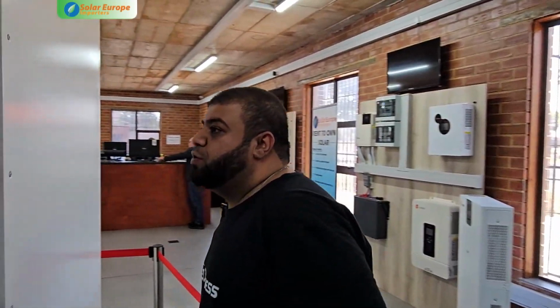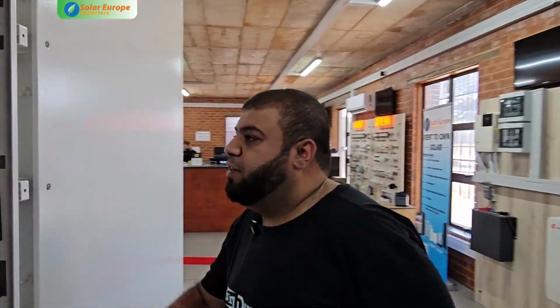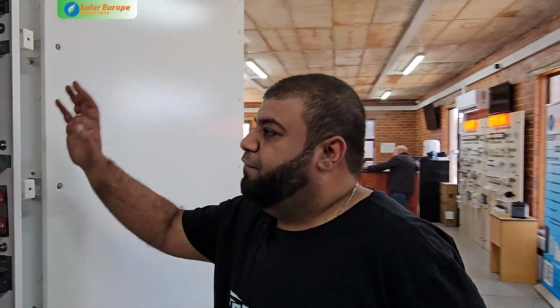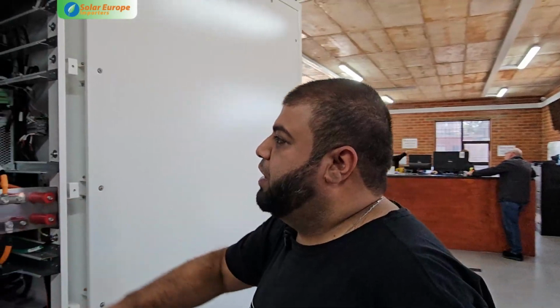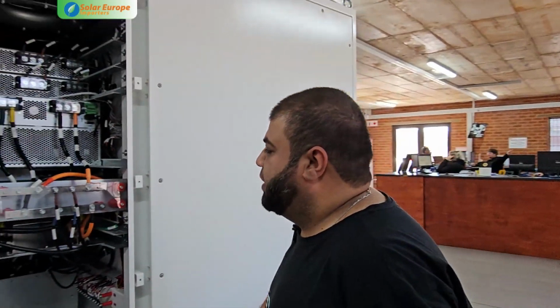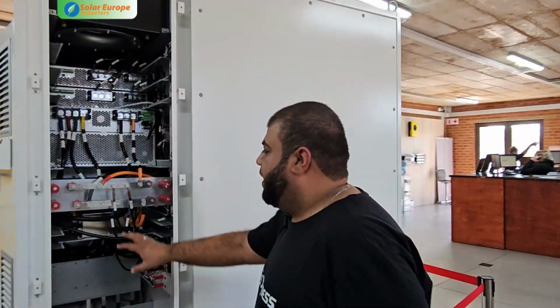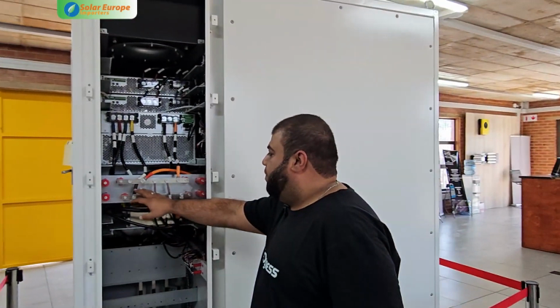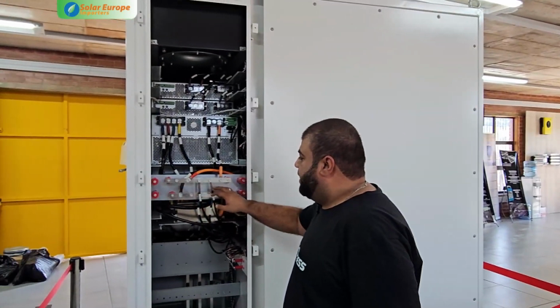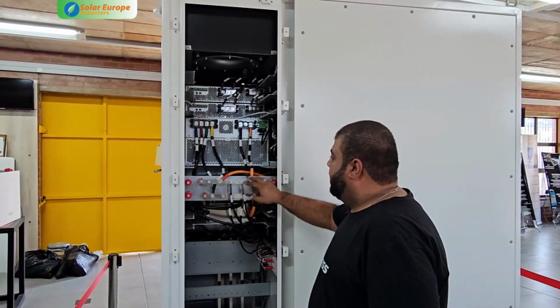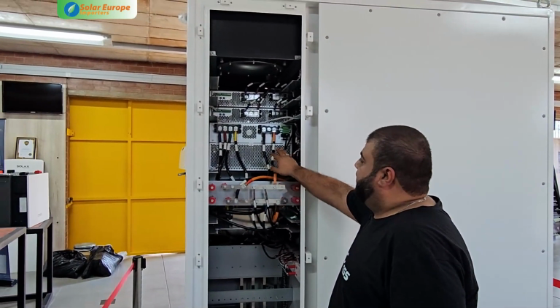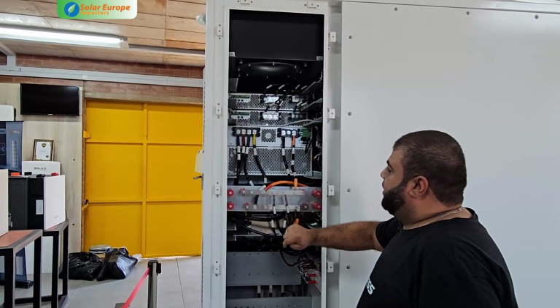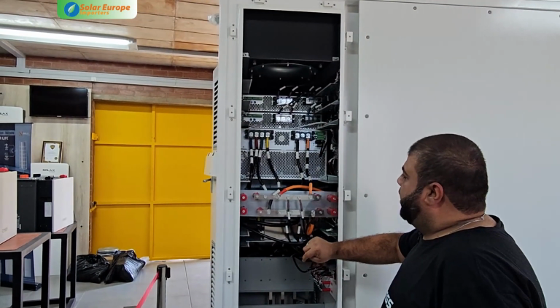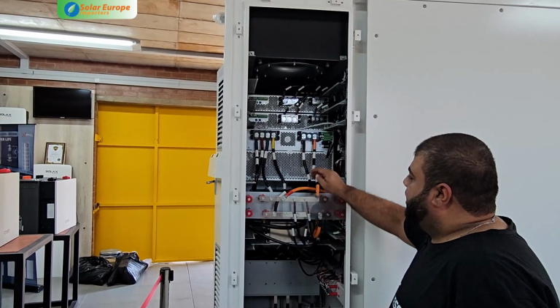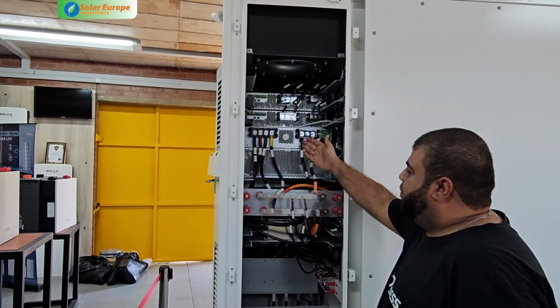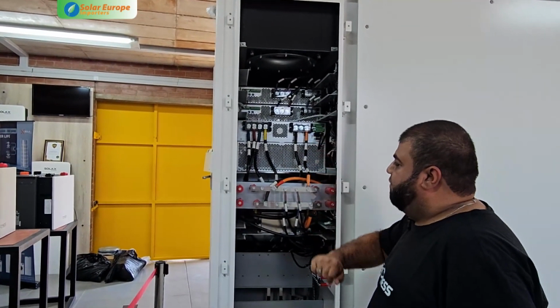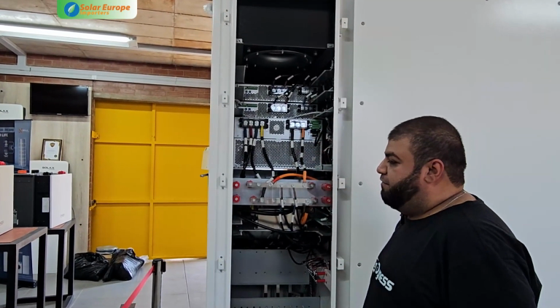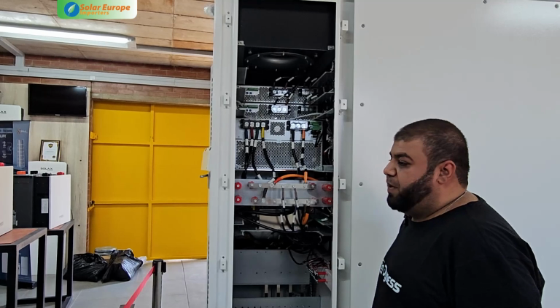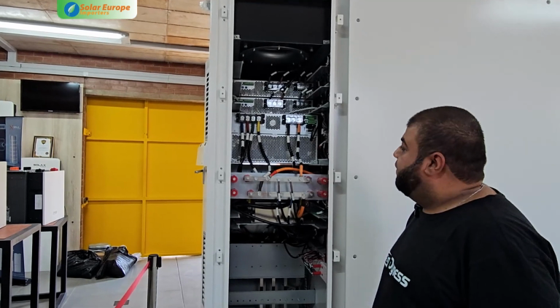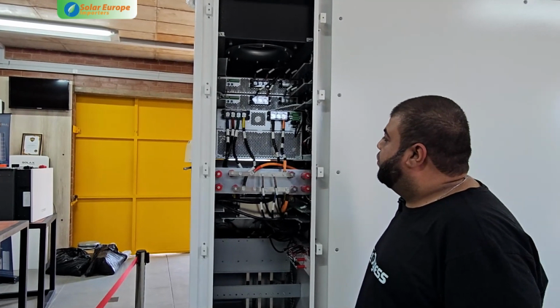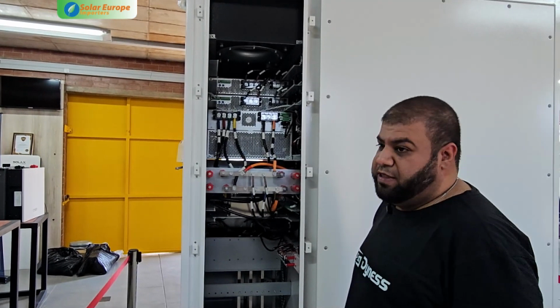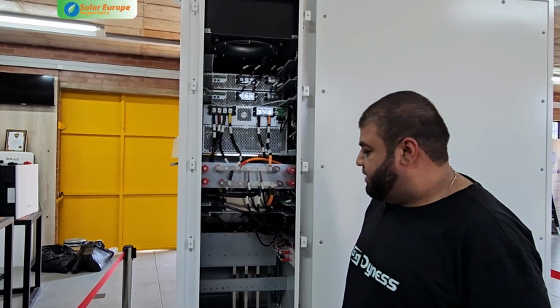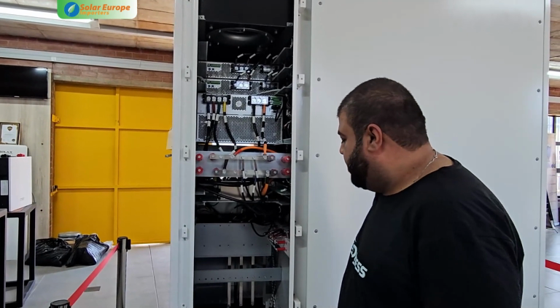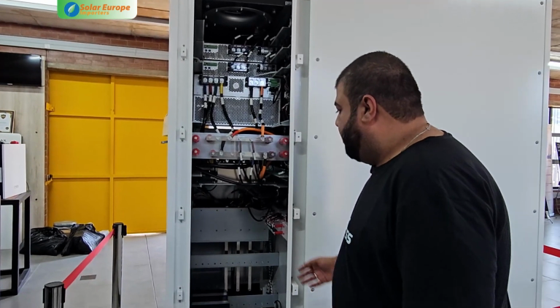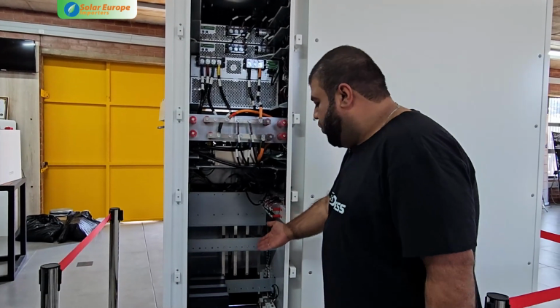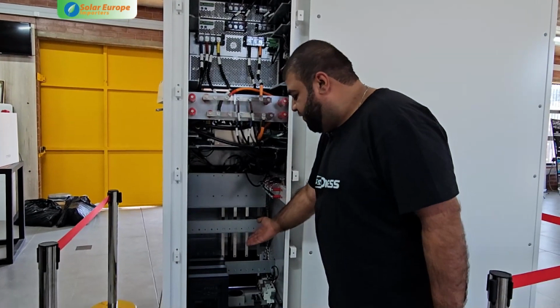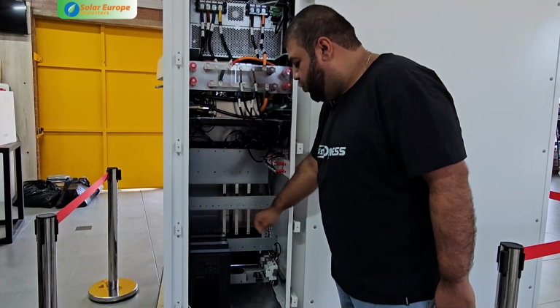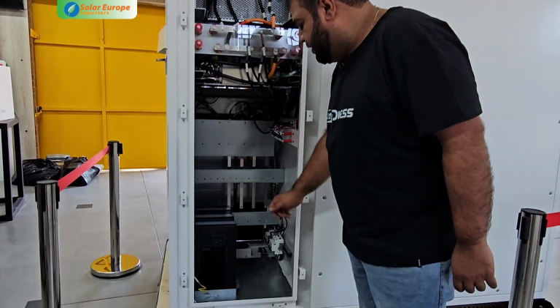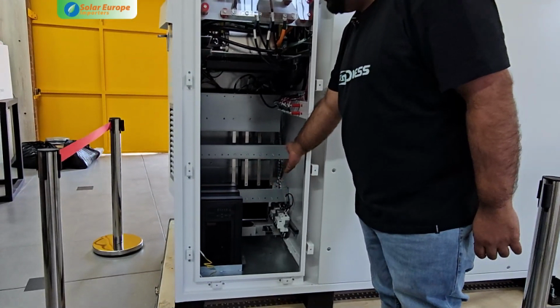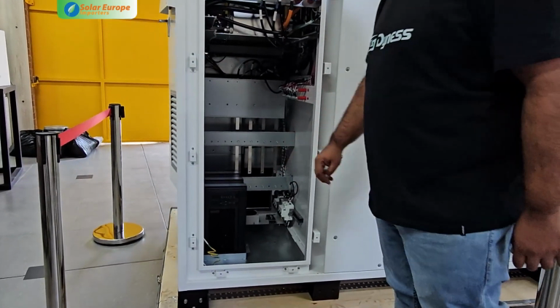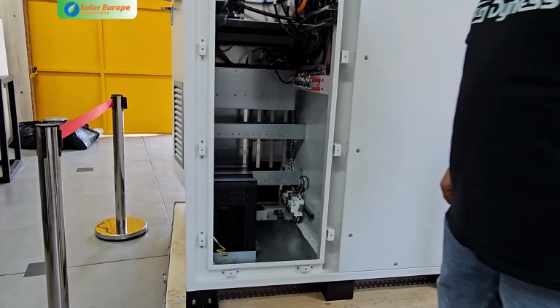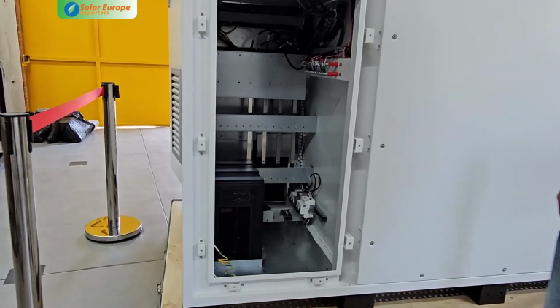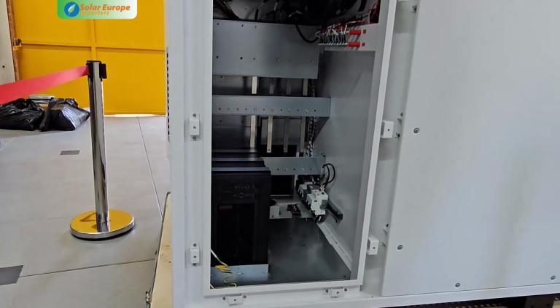Here at the back of the unit you can see we have our bus bars, our battery connections, and everything pre-configured into the PCS. Below we have our UPS and circuit breaker switches.